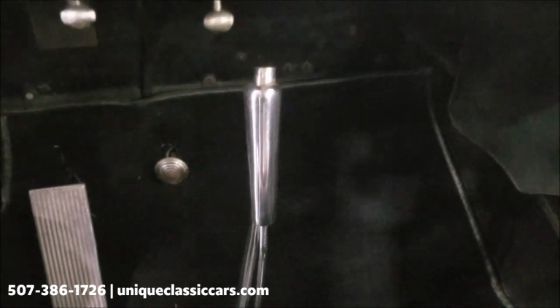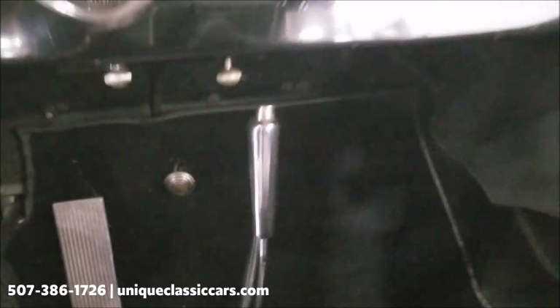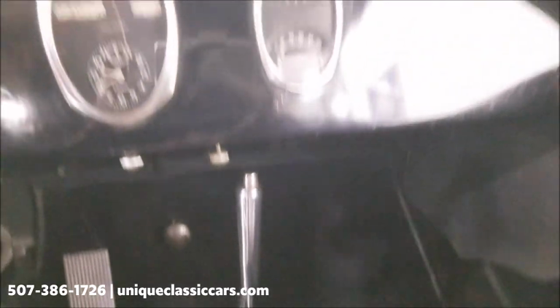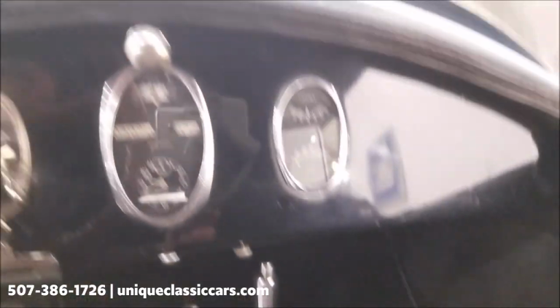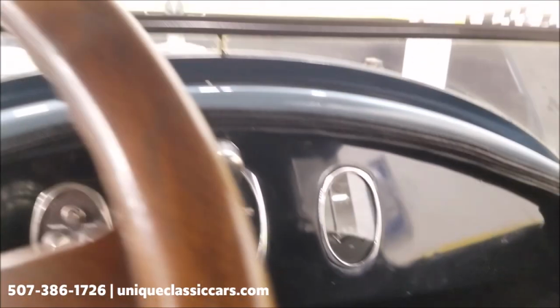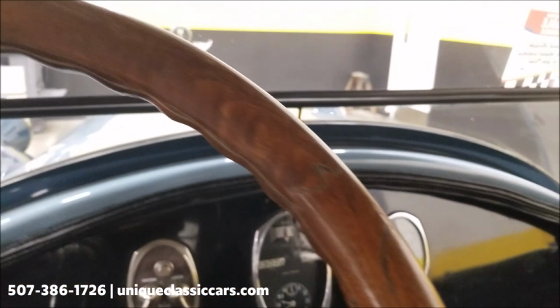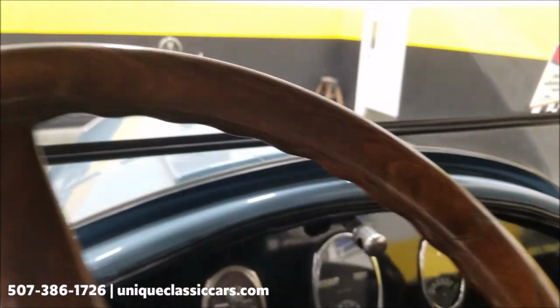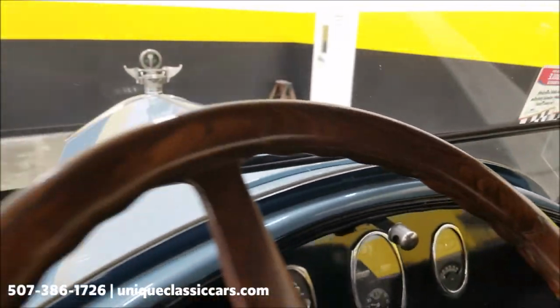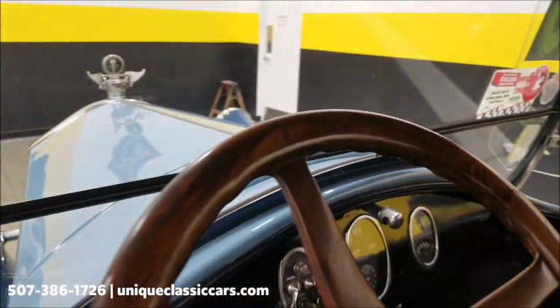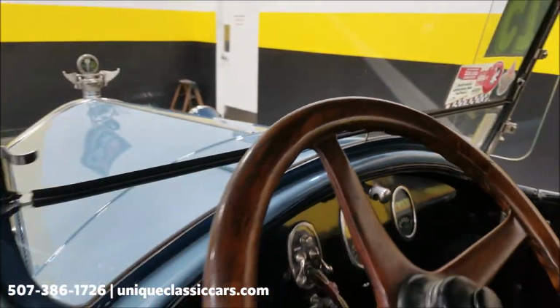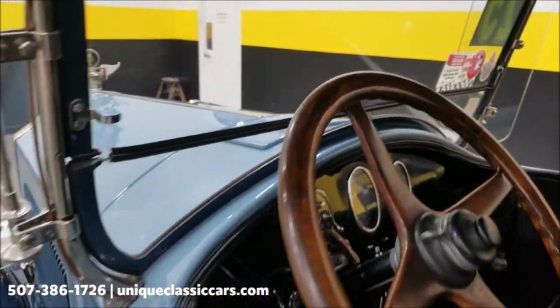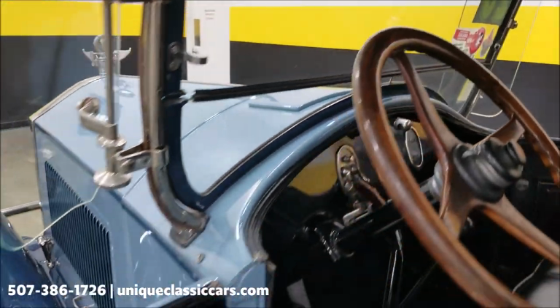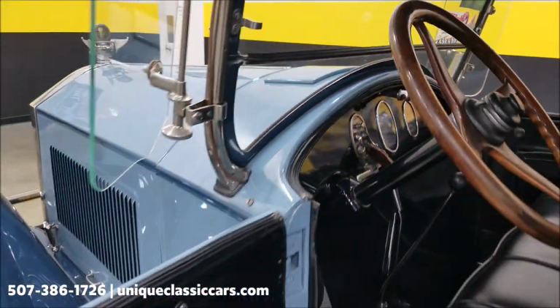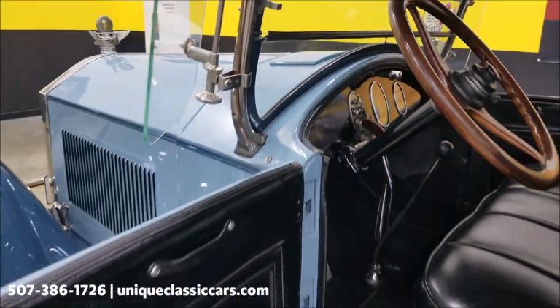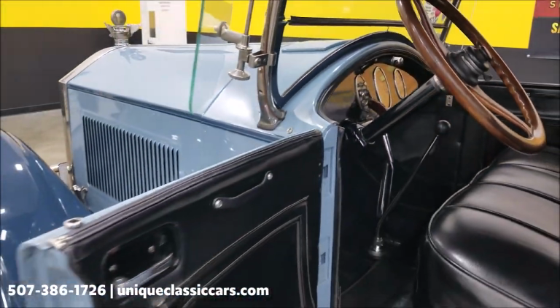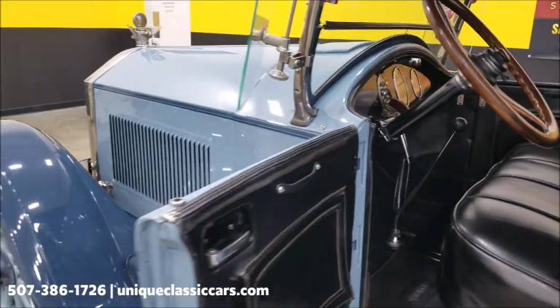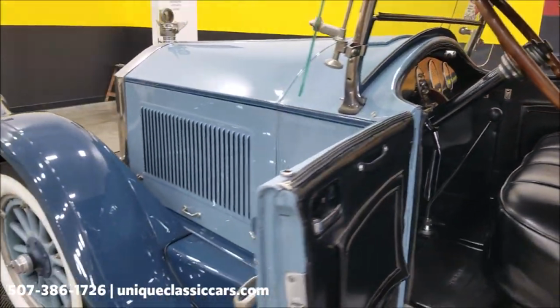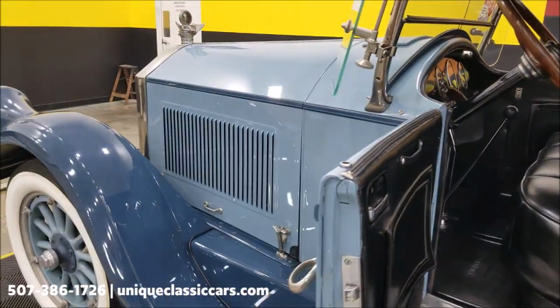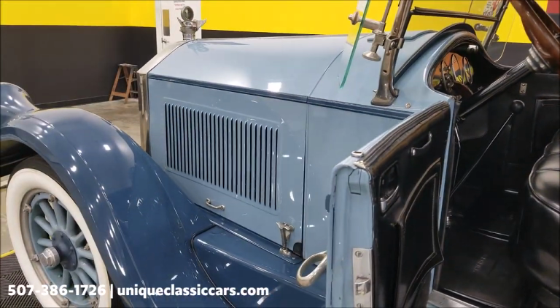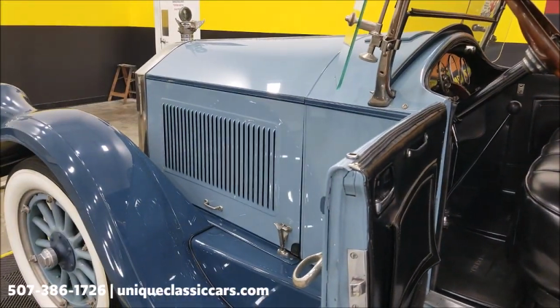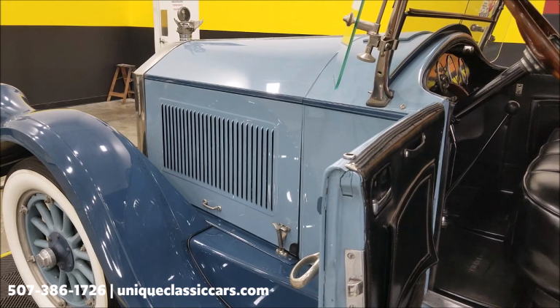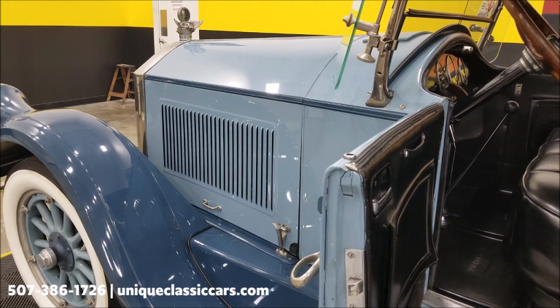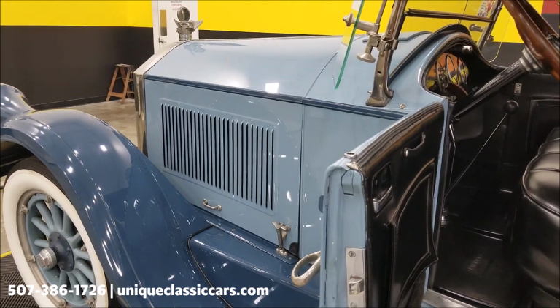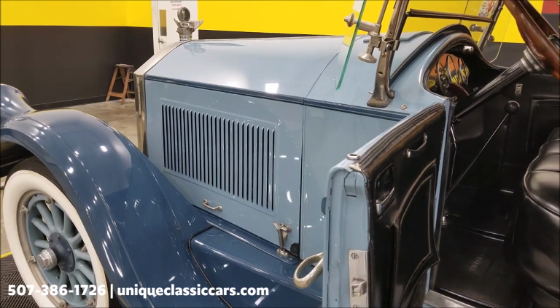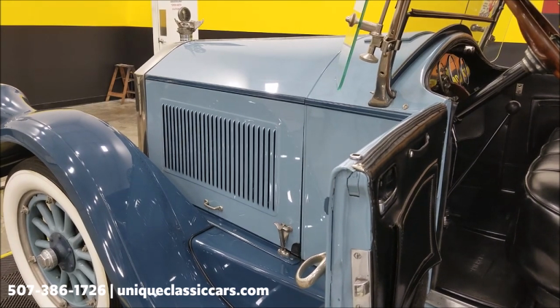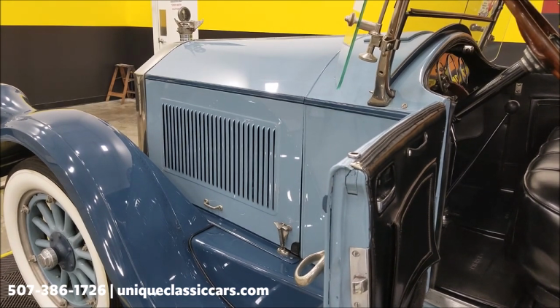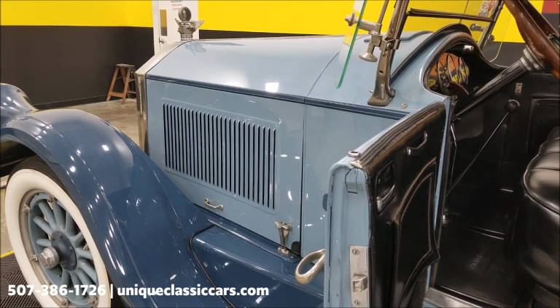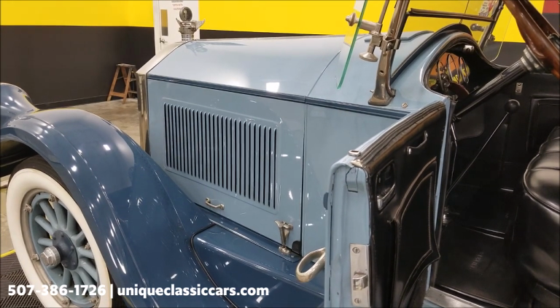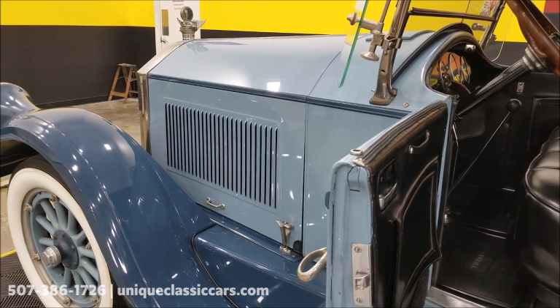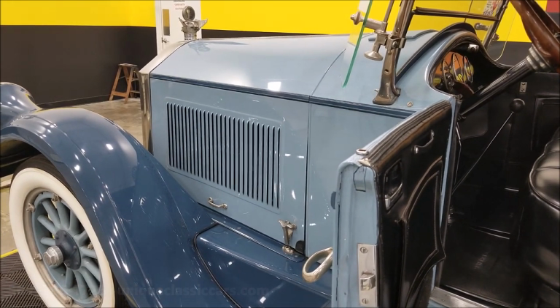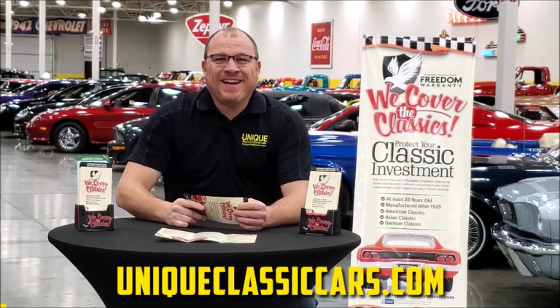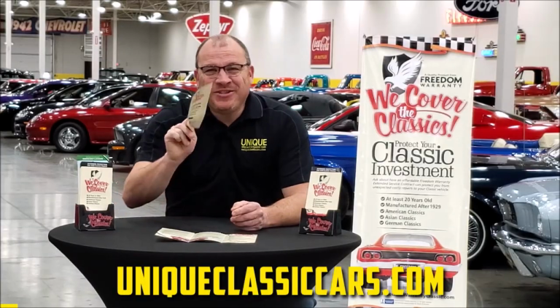We are going to start this up in a second, but I need to turn the fuel on first. I'm going to pause and get this hood open to show you where that fuel shutoff is, turn that on, and then we'll fire this up.